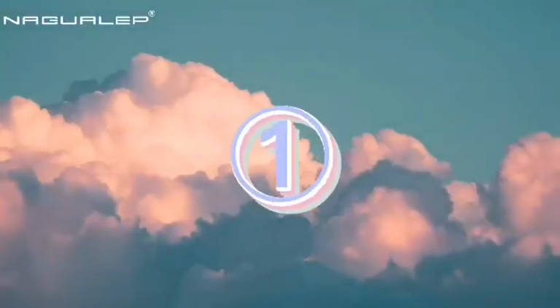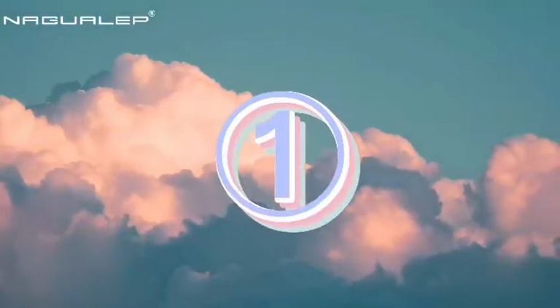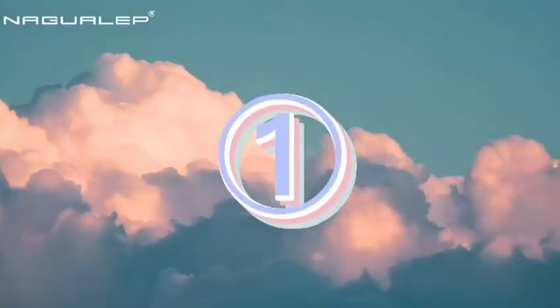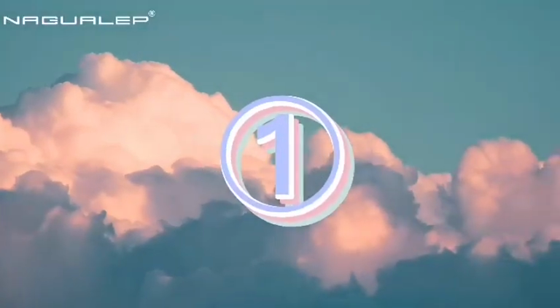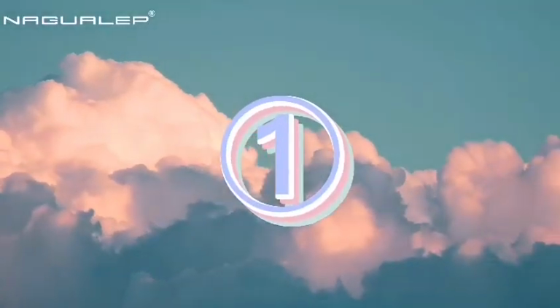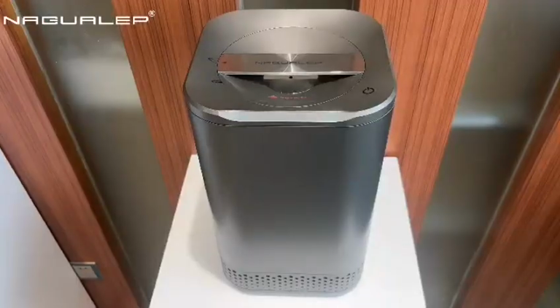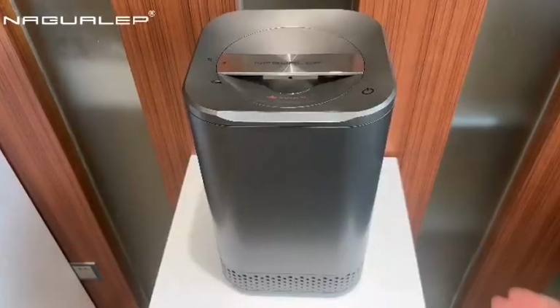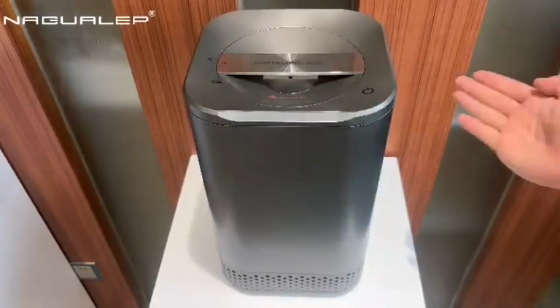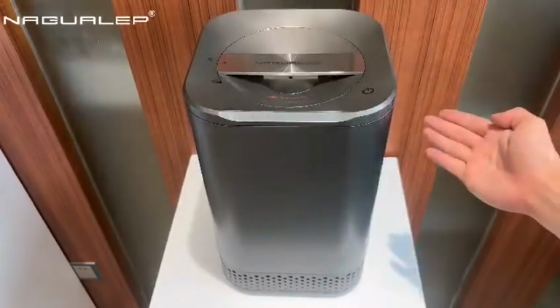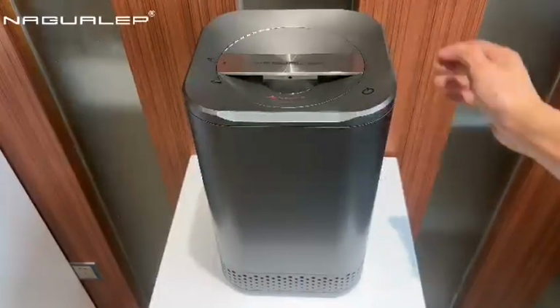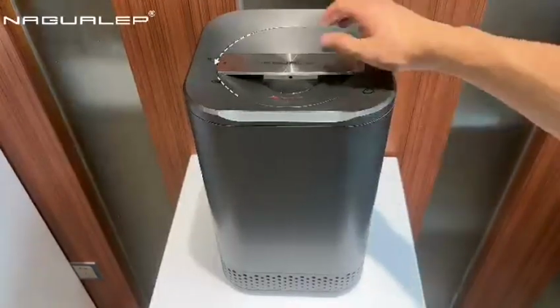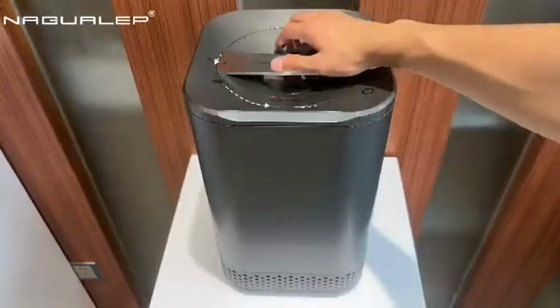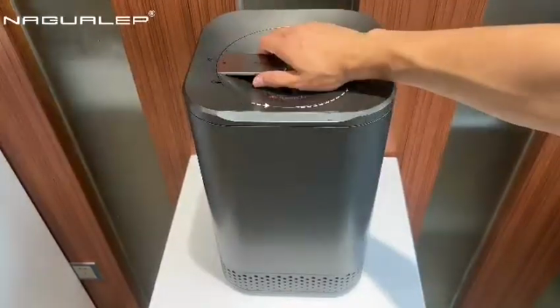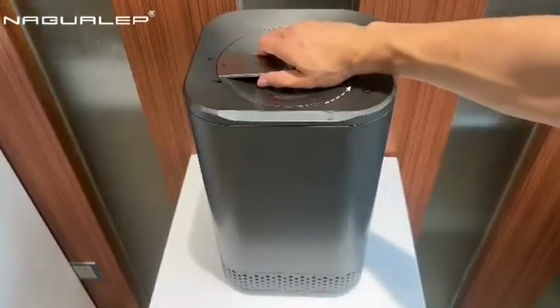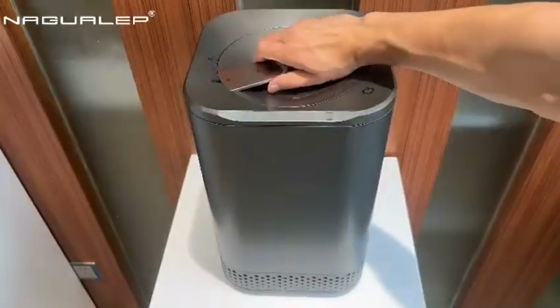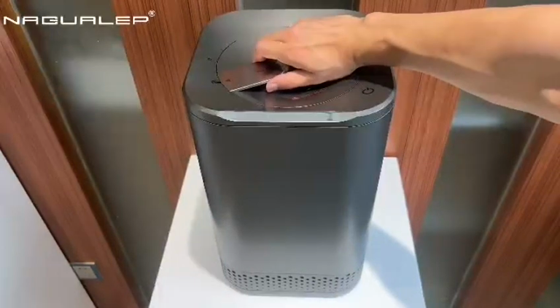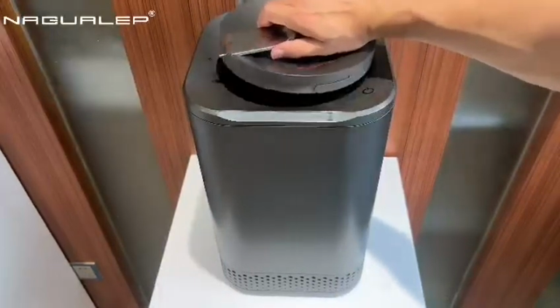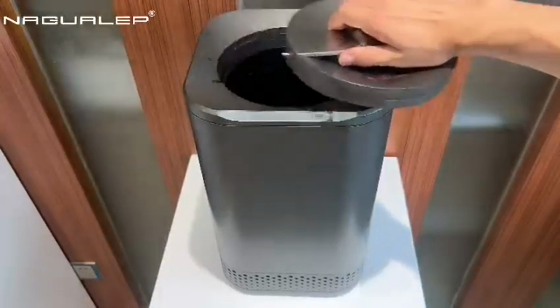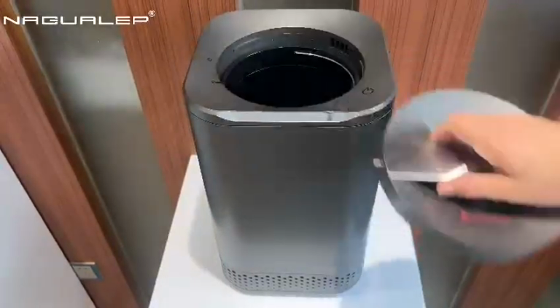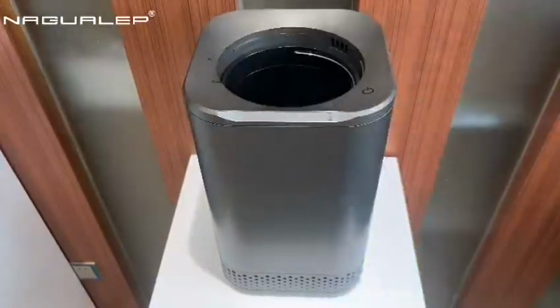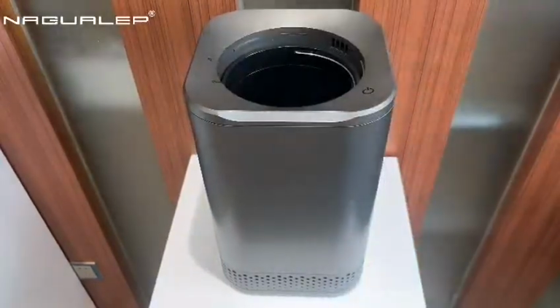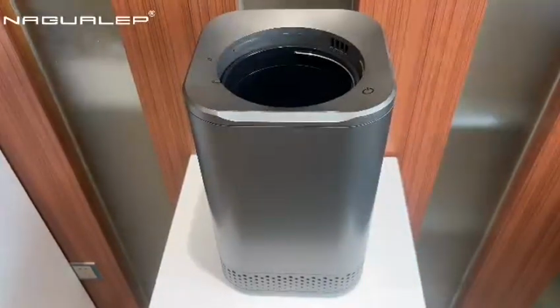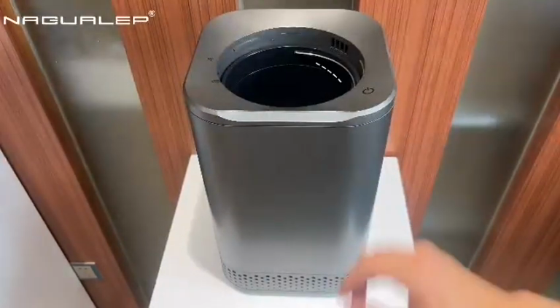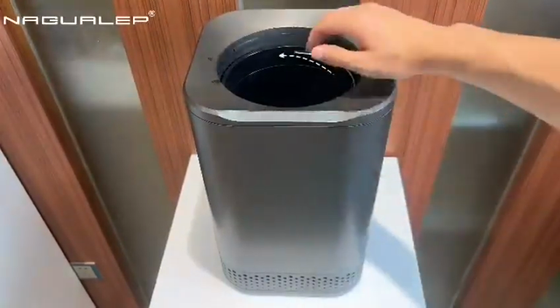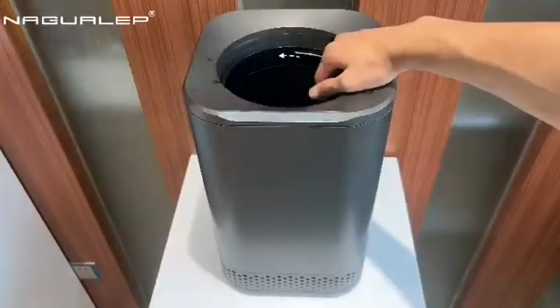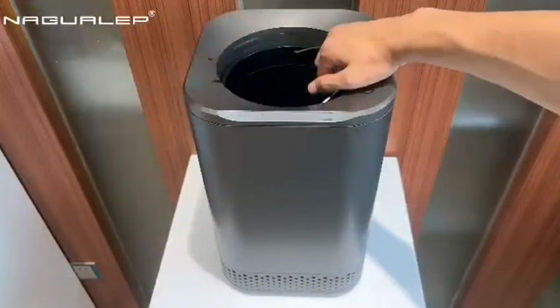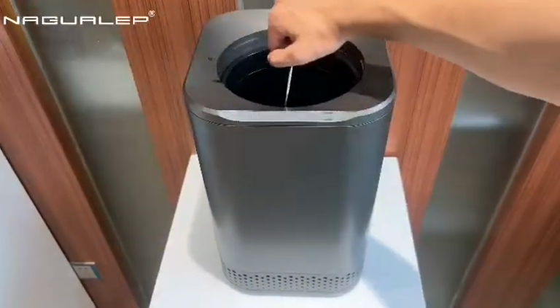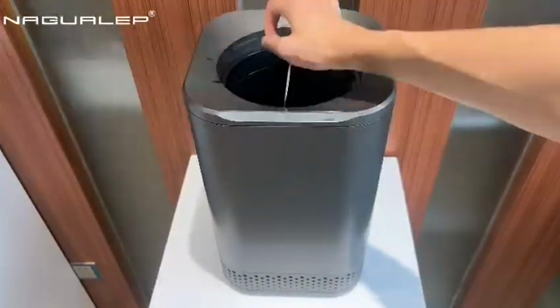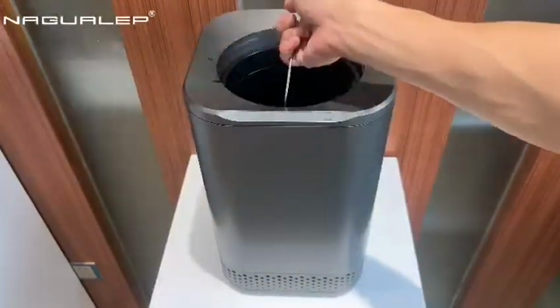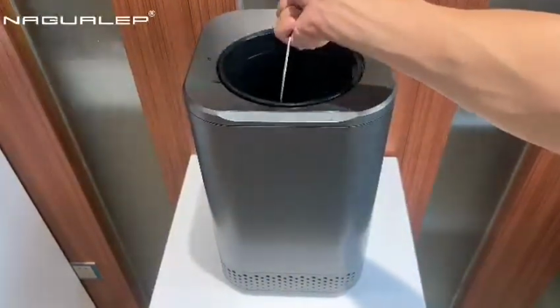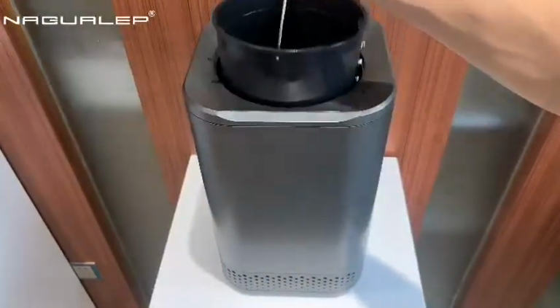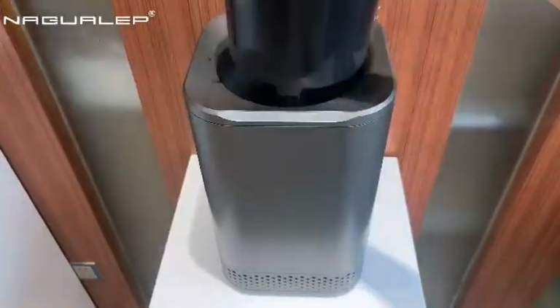Step 1. Twist and remove the machine lid. Pull out the bucket wire handle. Take out the bucket.